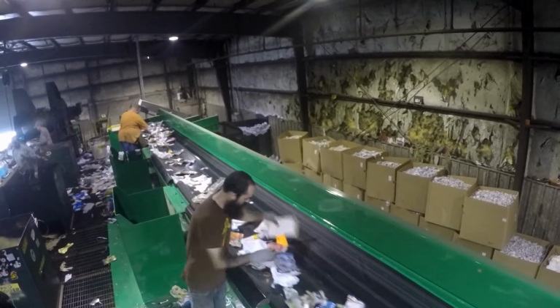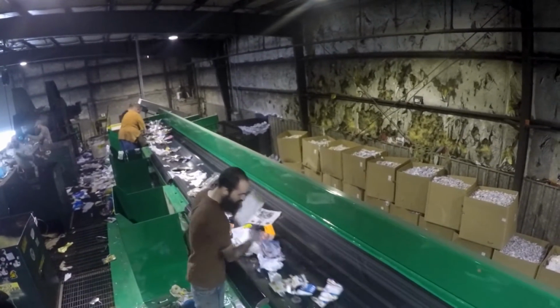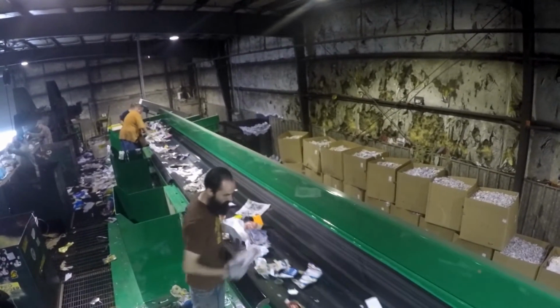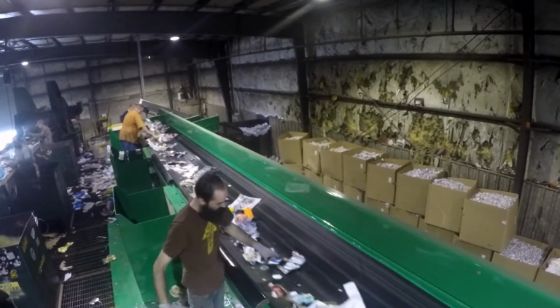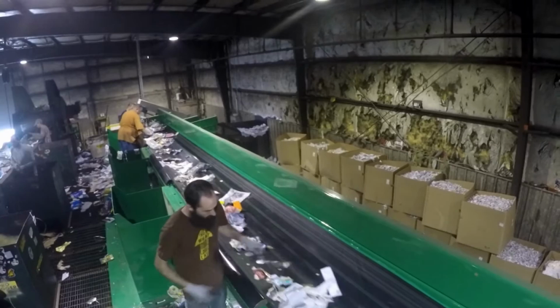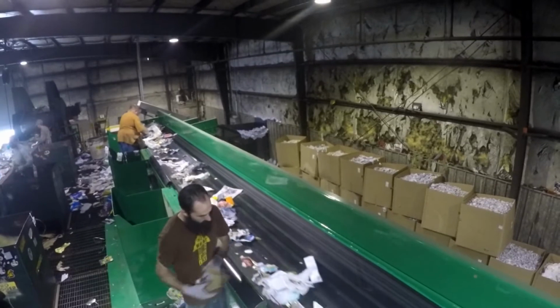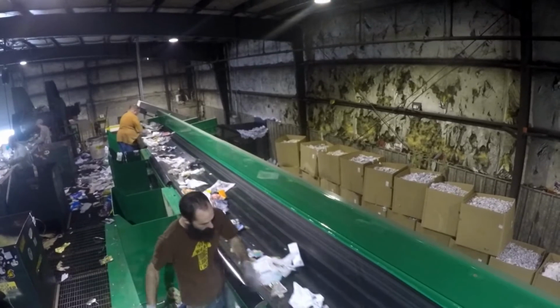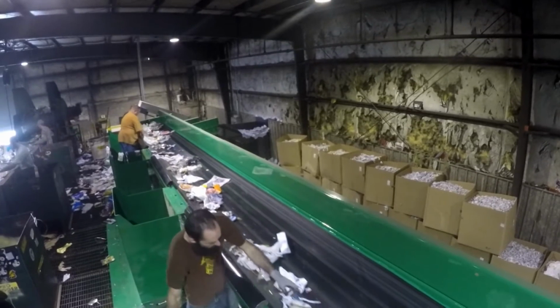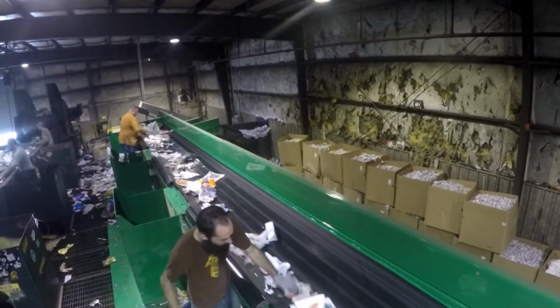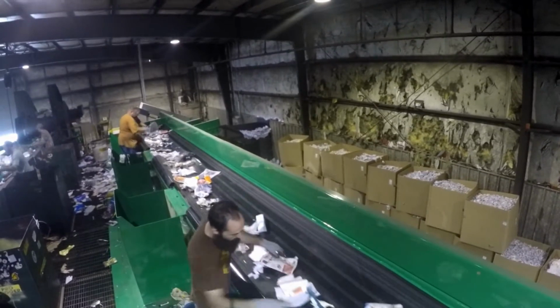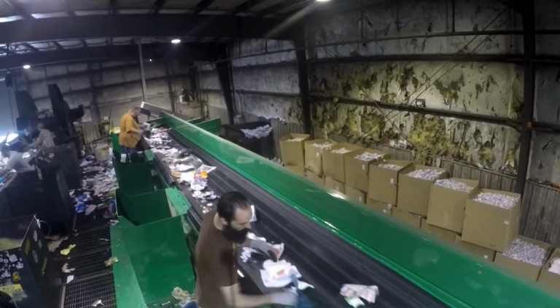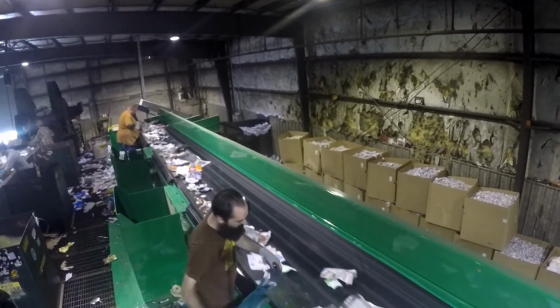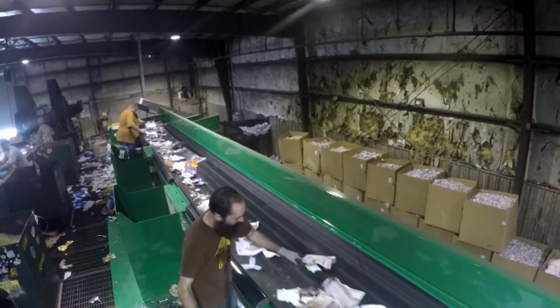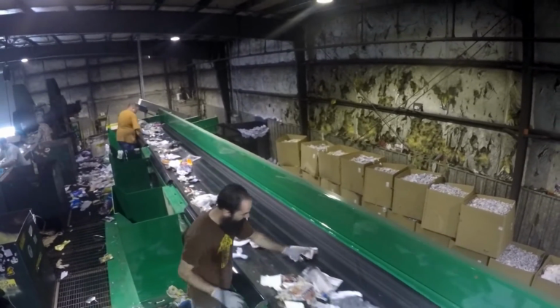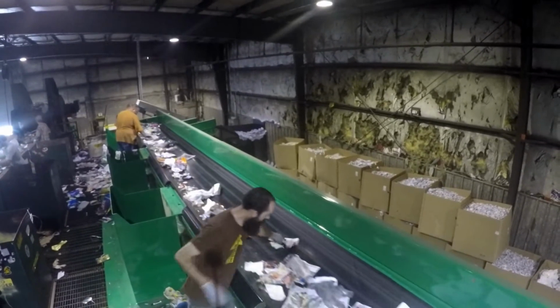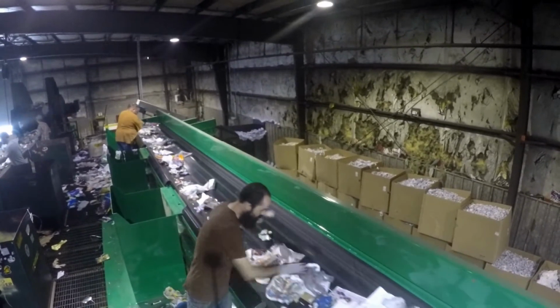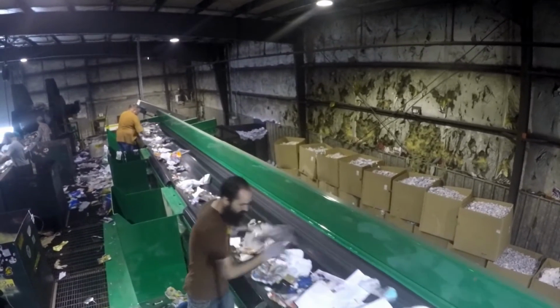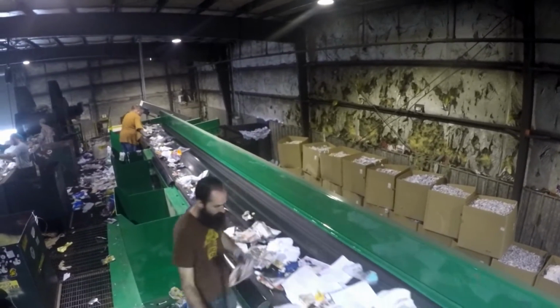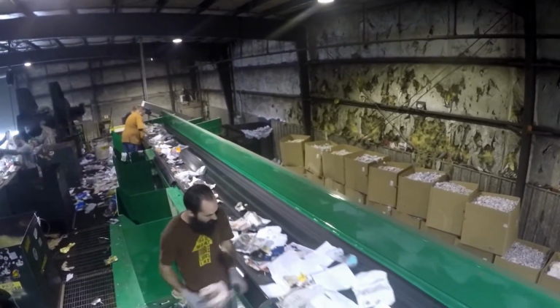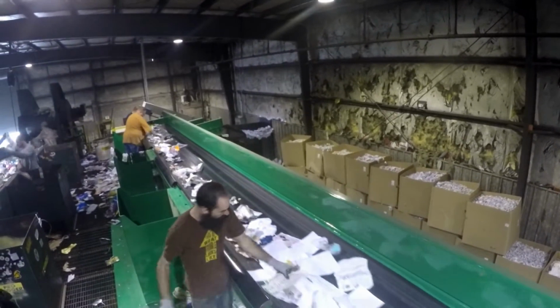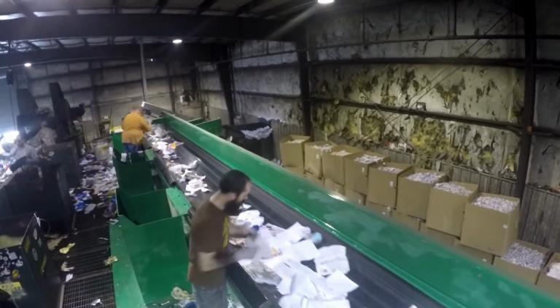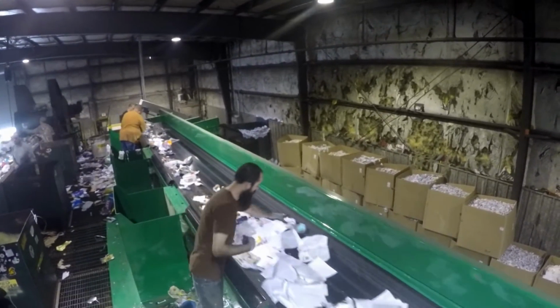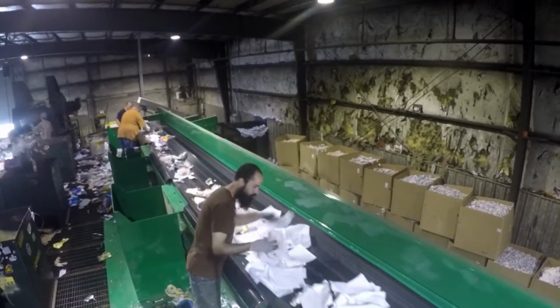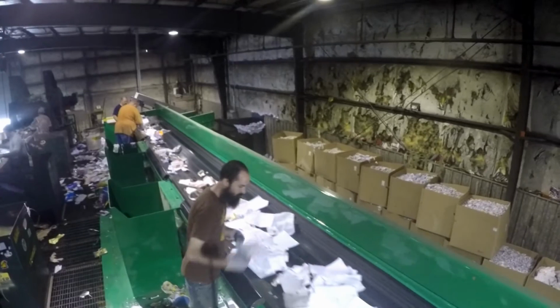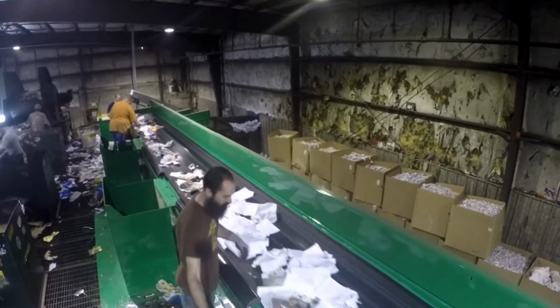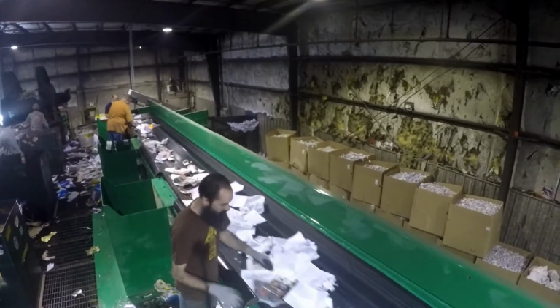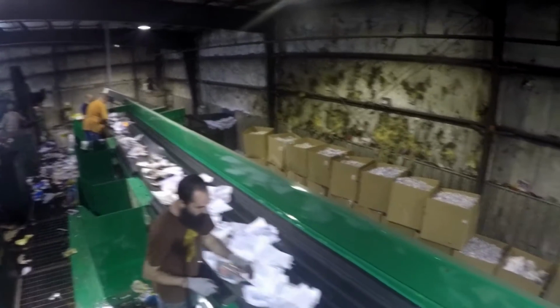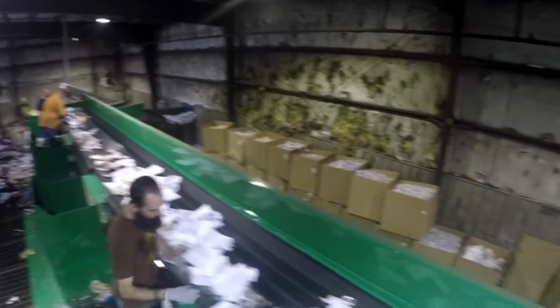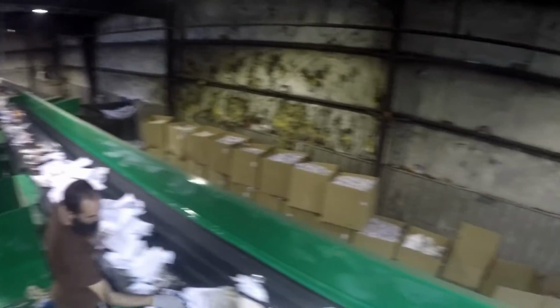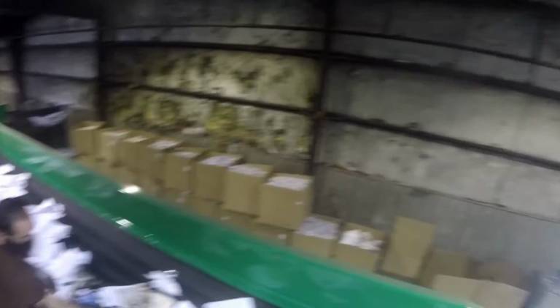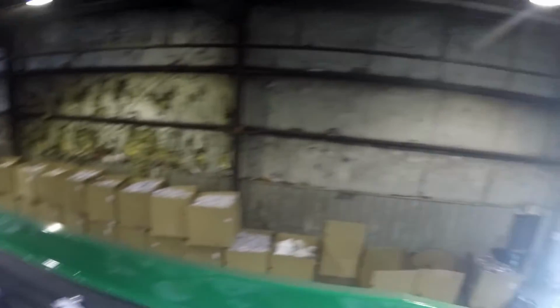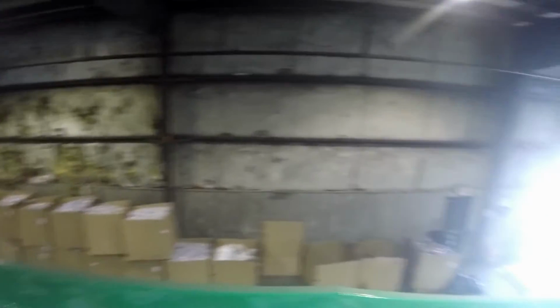Then newsprint is manually lifted off of this line, allowing high-grade office paper to drop to the floor.